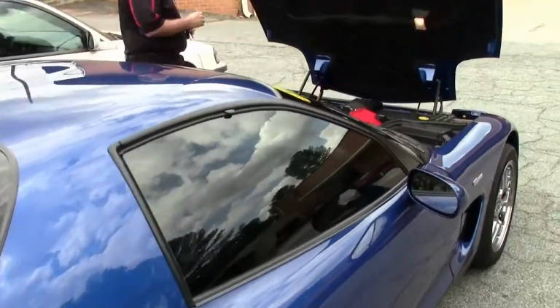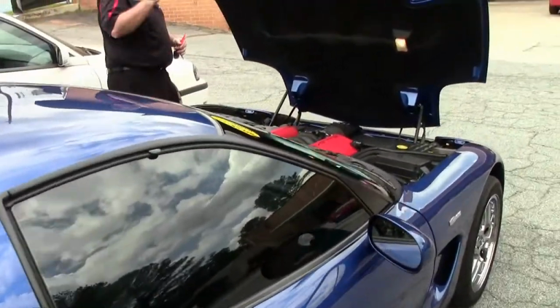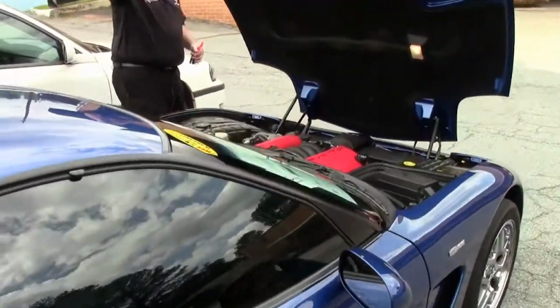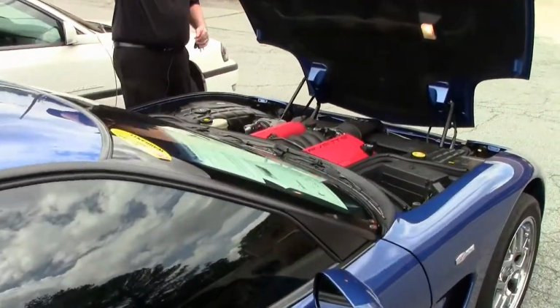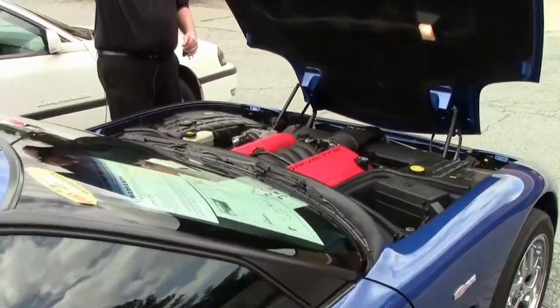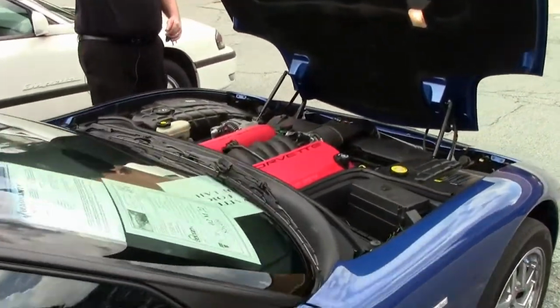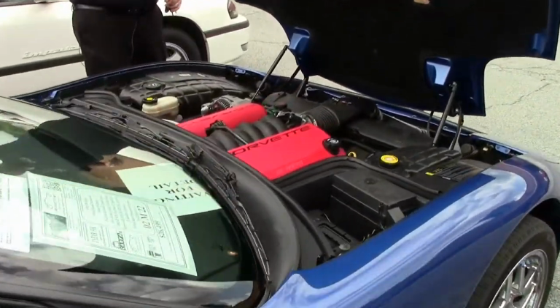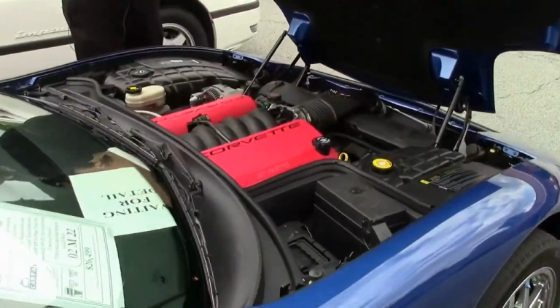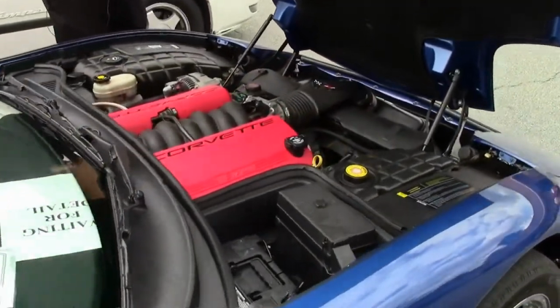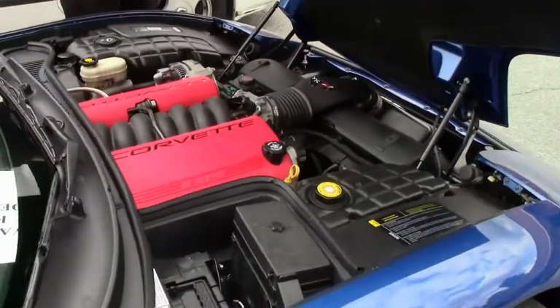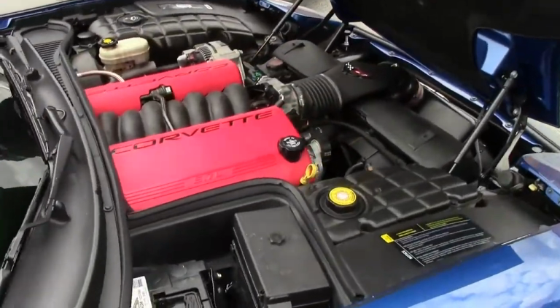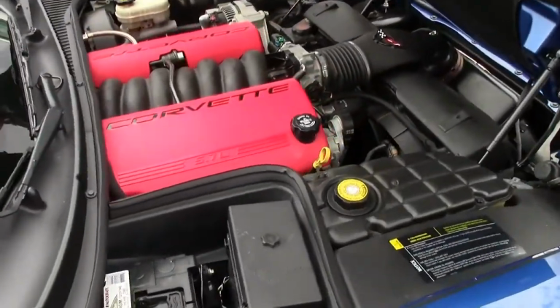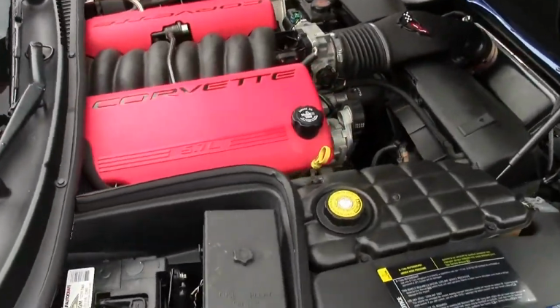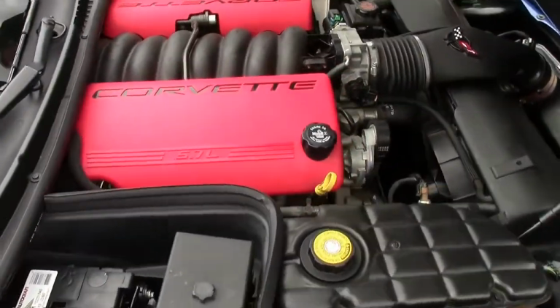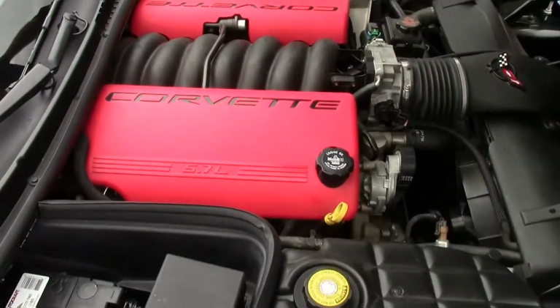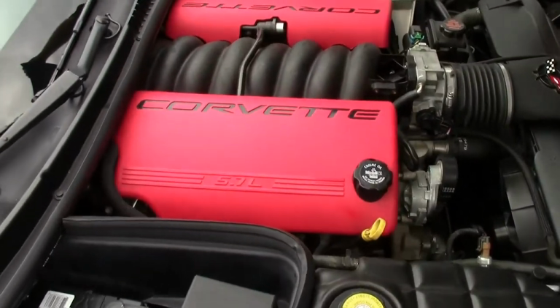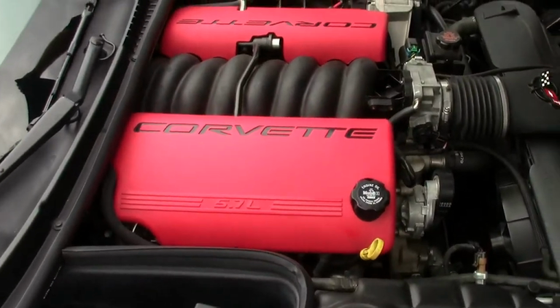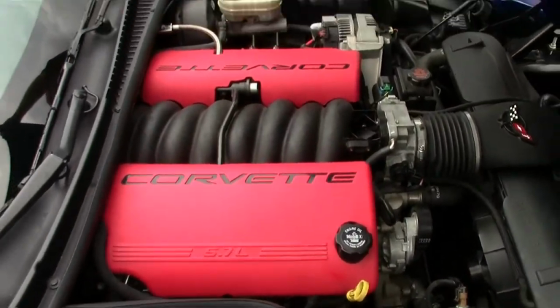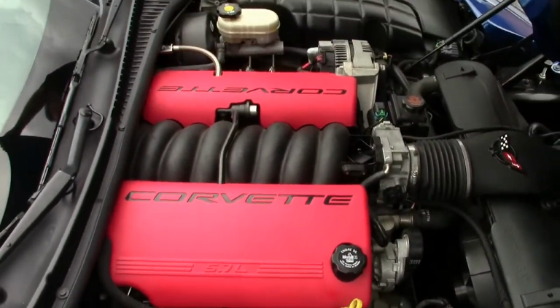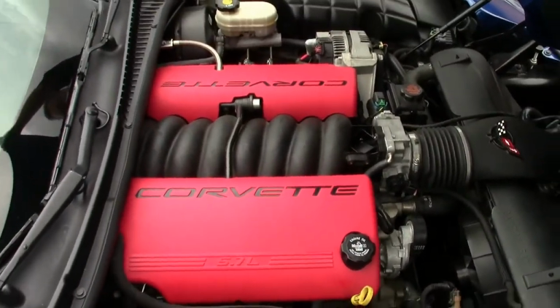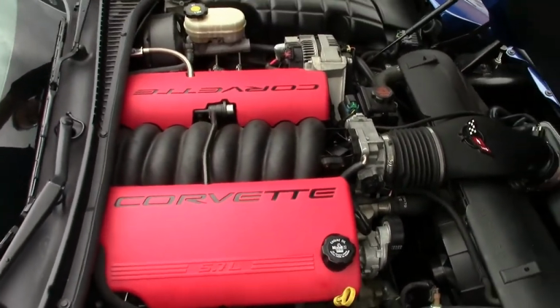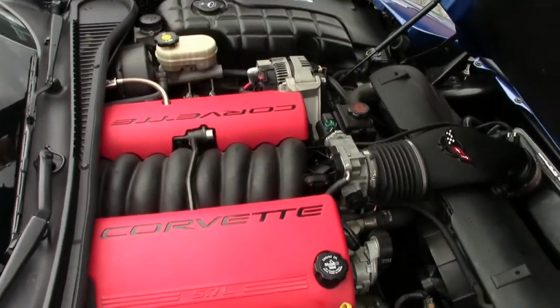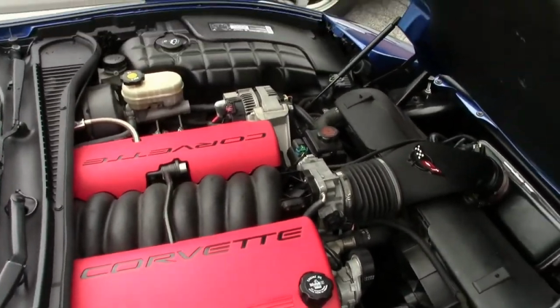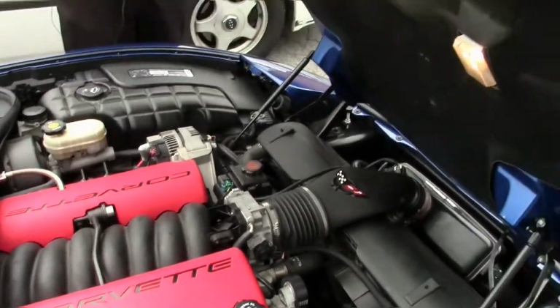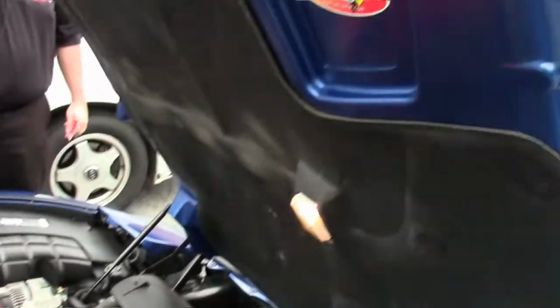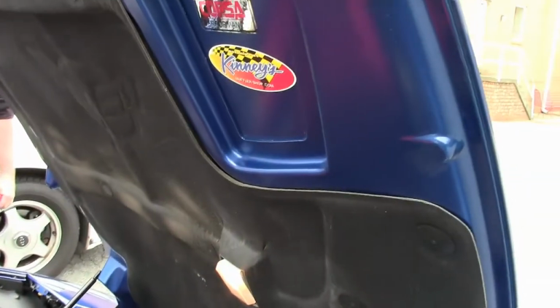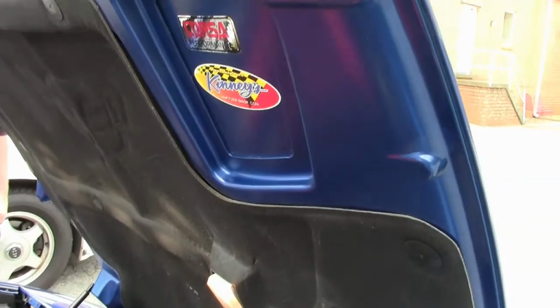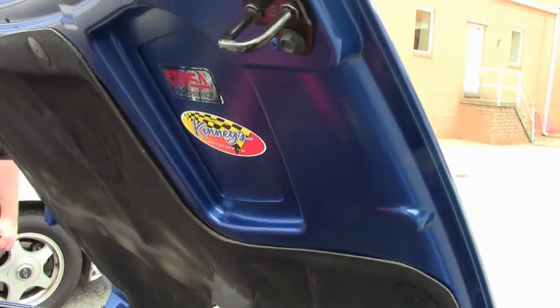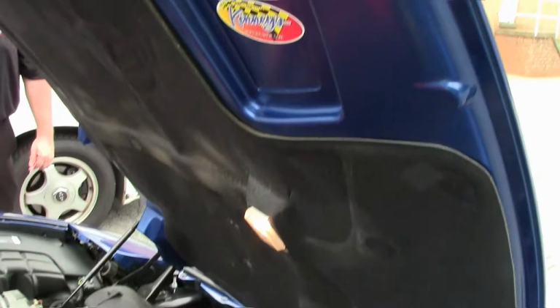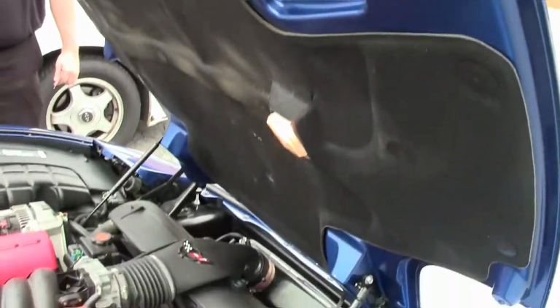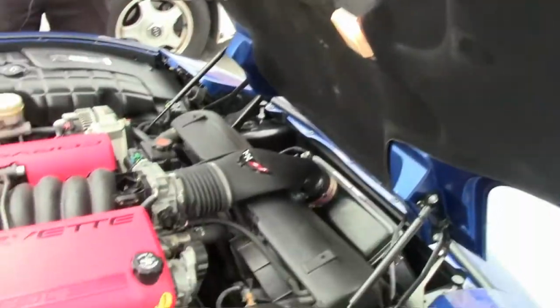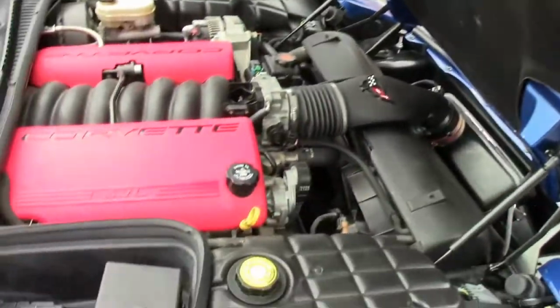Of course that beautiful 405 horsepower LS engine is ready for your favorite road for sure.